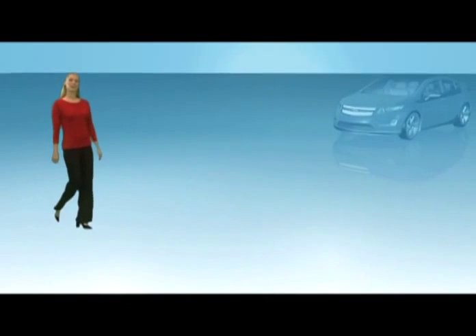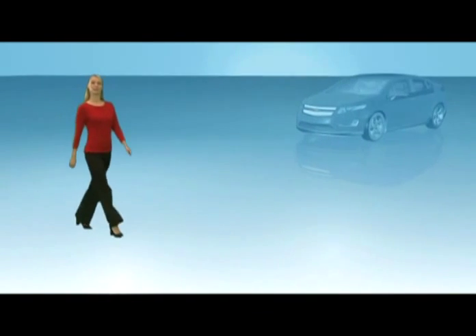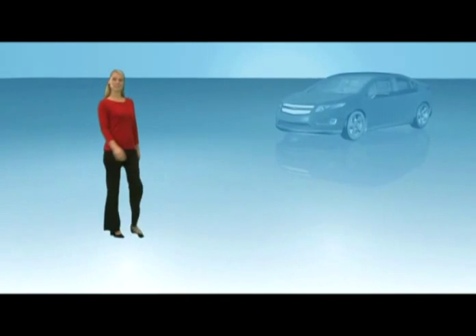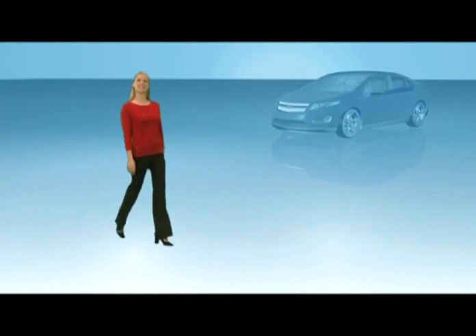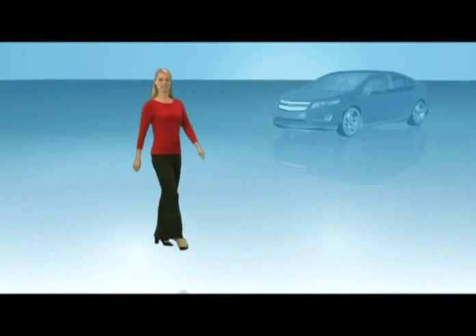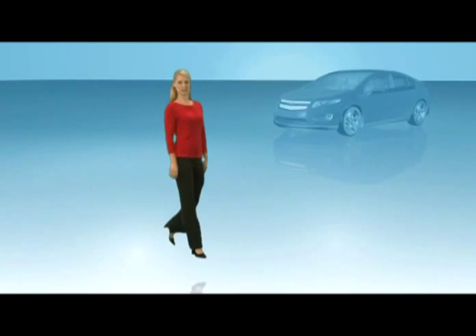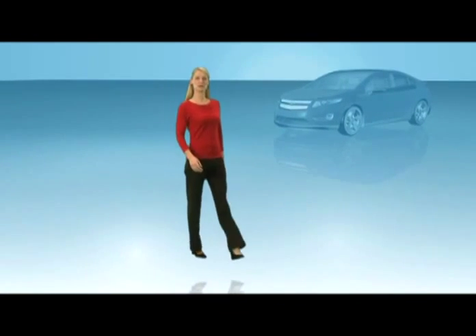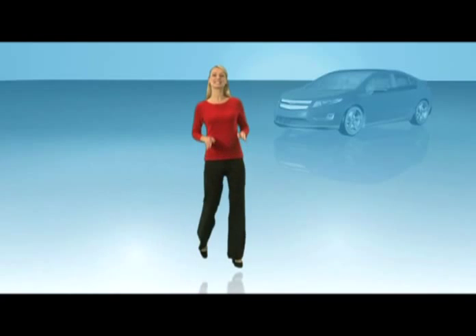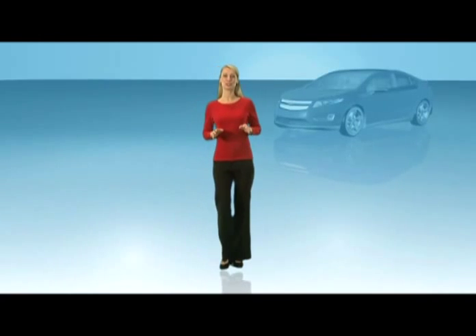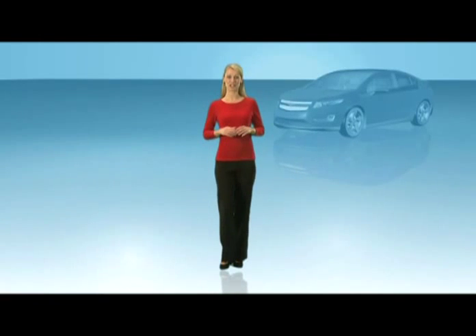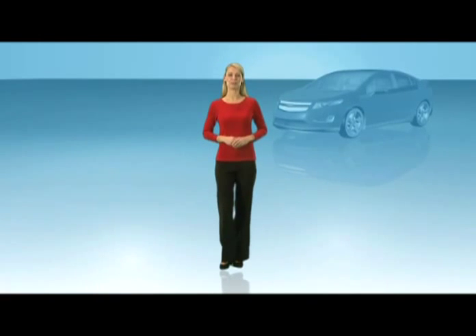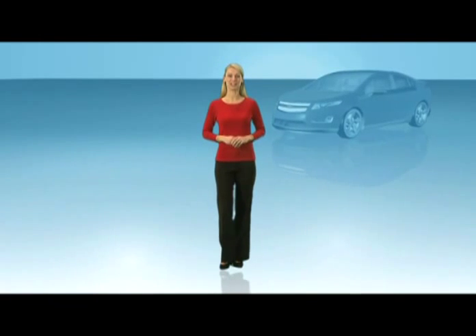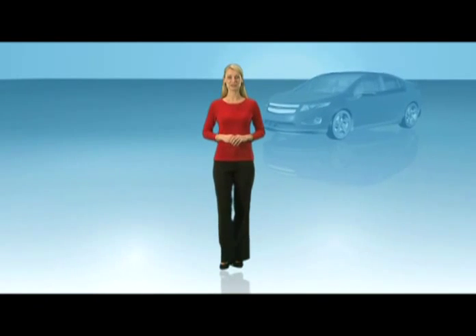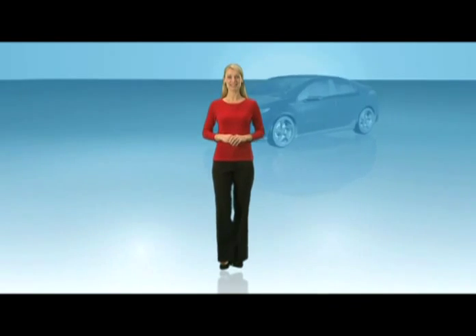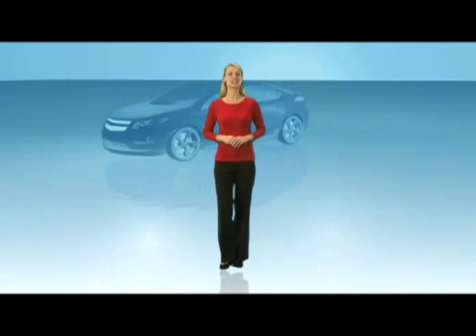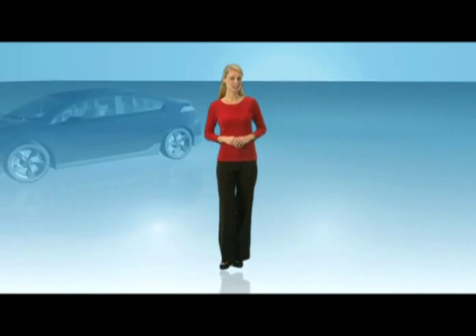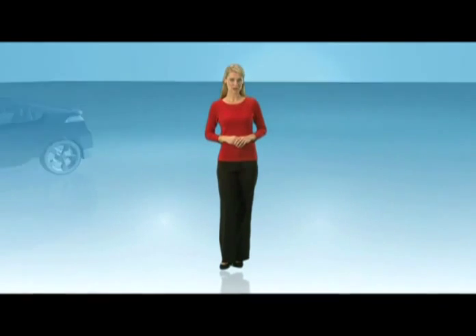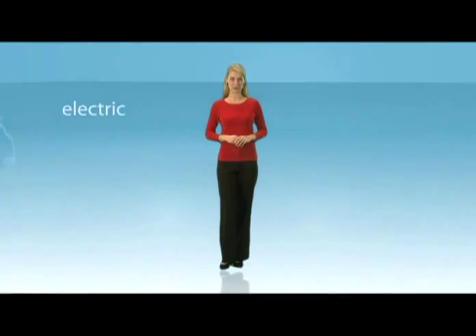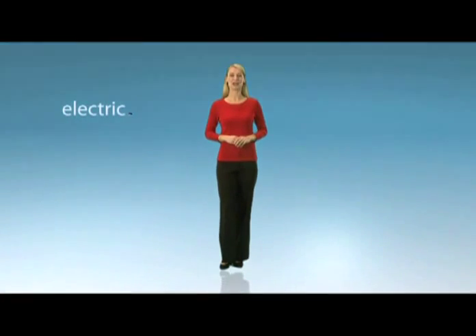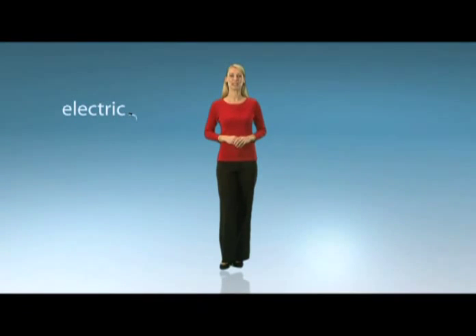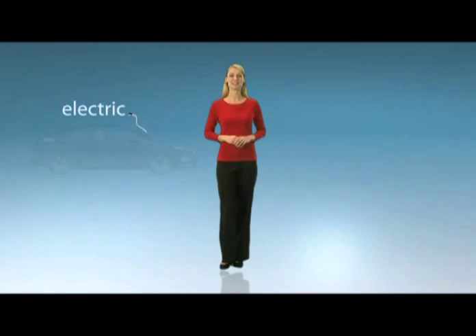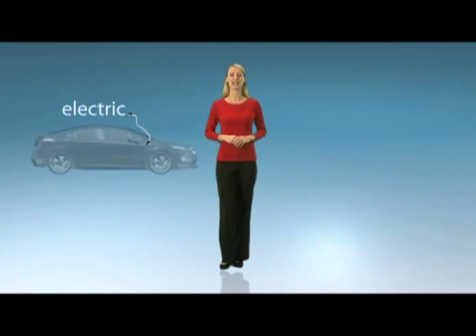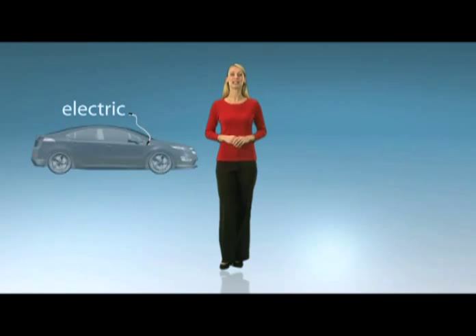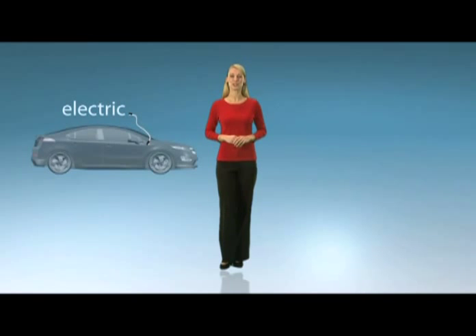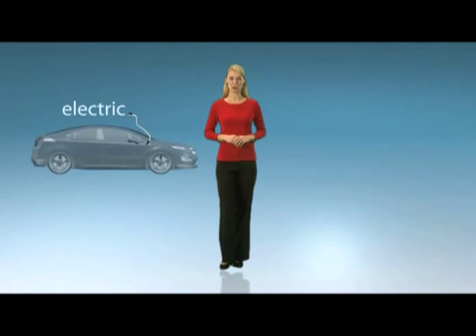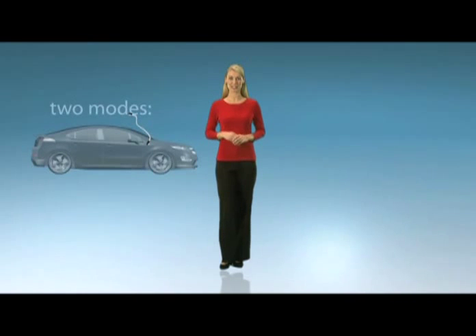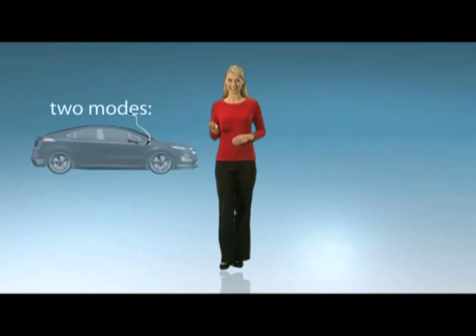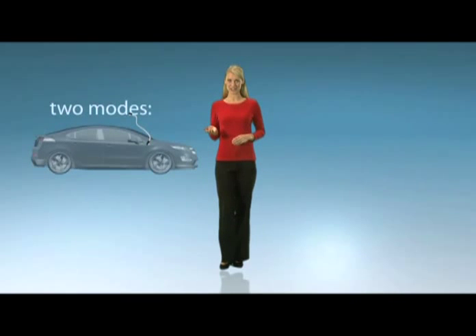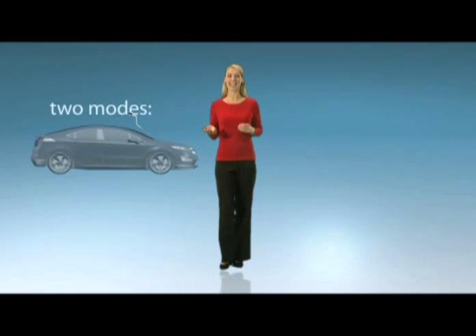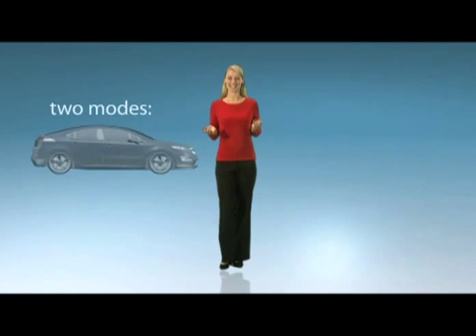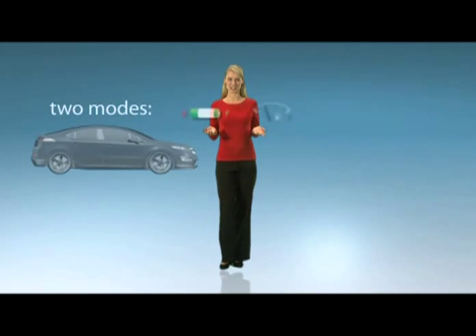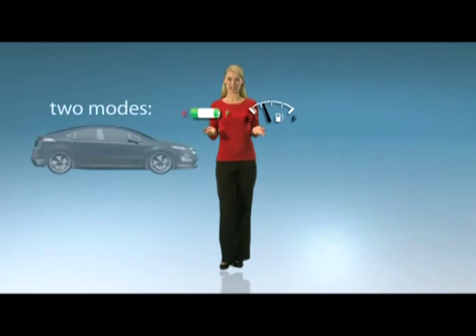The Volt is an electric vehicle with extended range capability. Electricity powers the Volt at all speeds. It operates in two modes, electric and extended range.